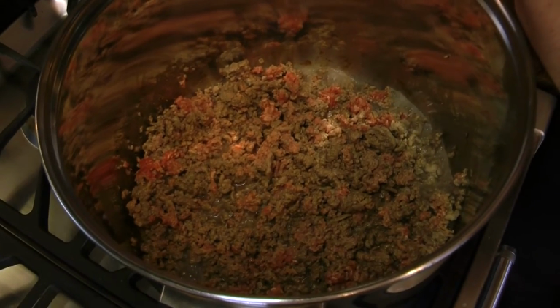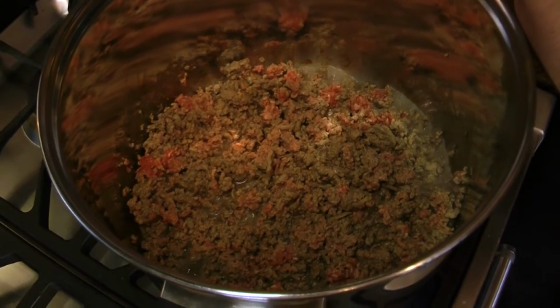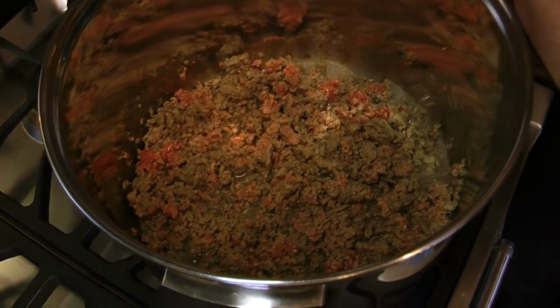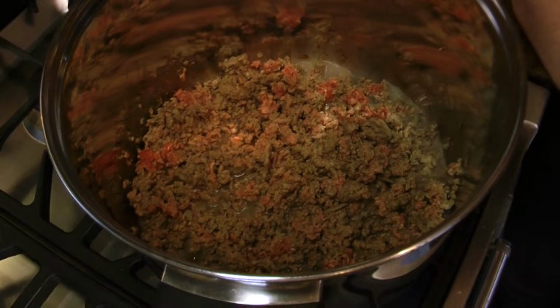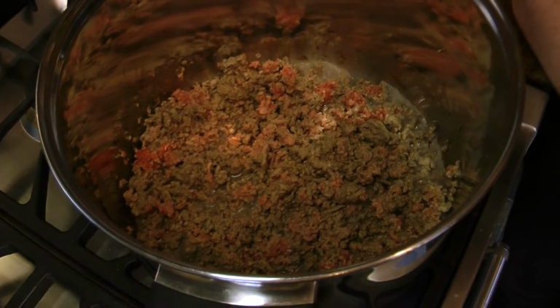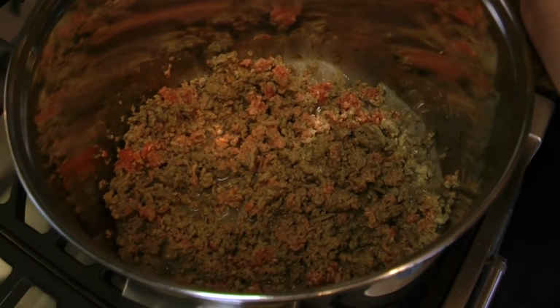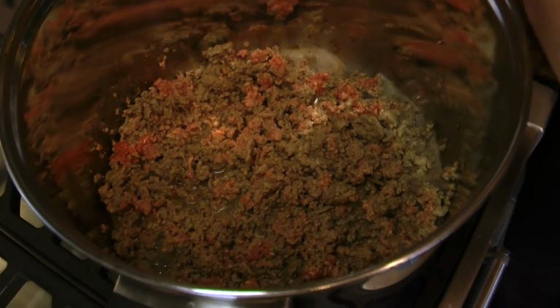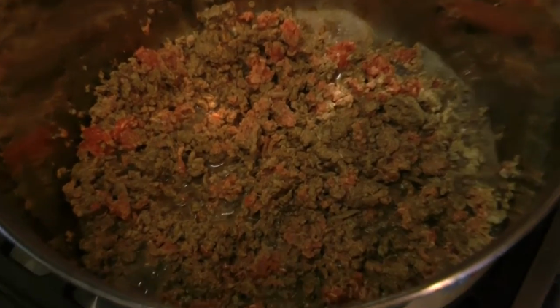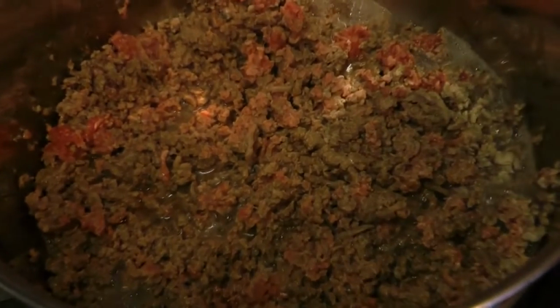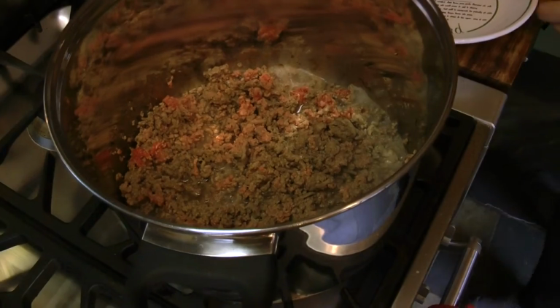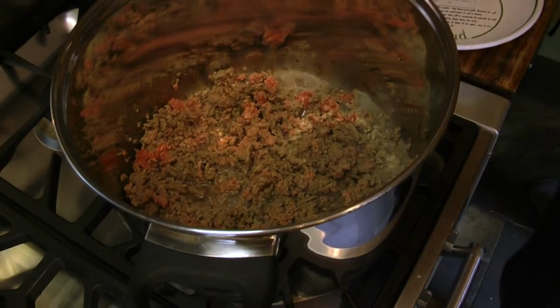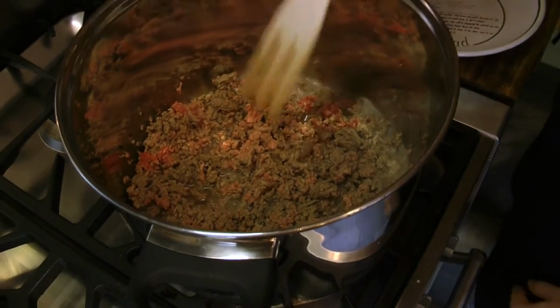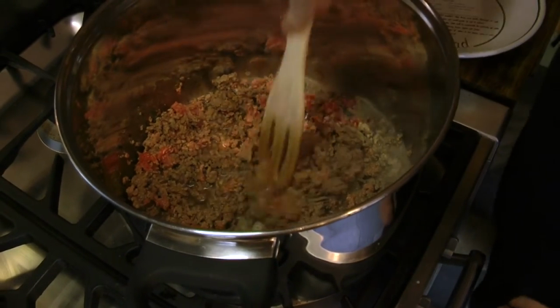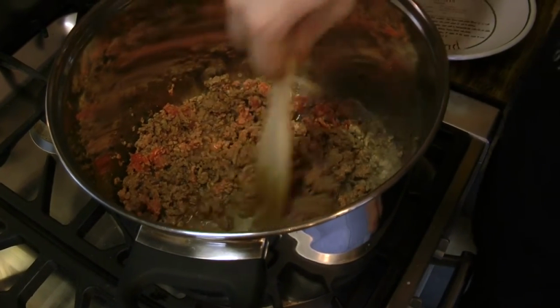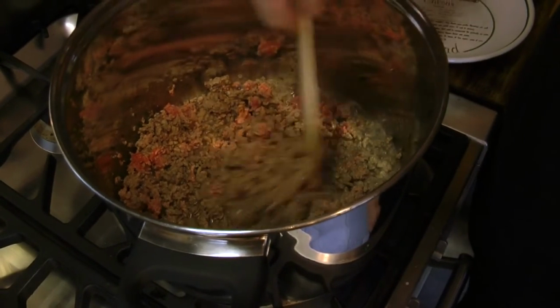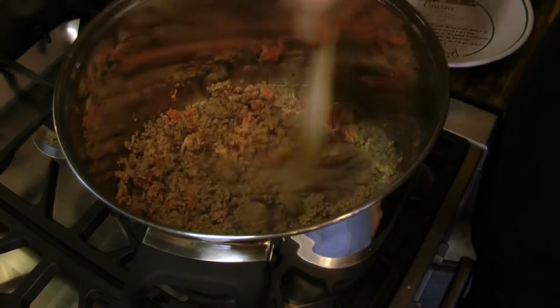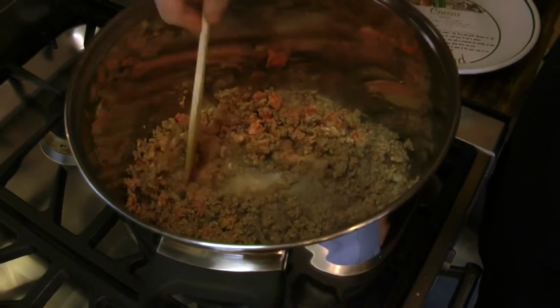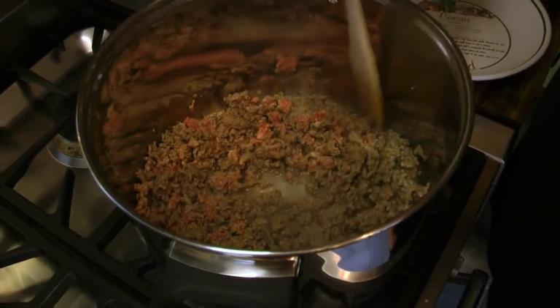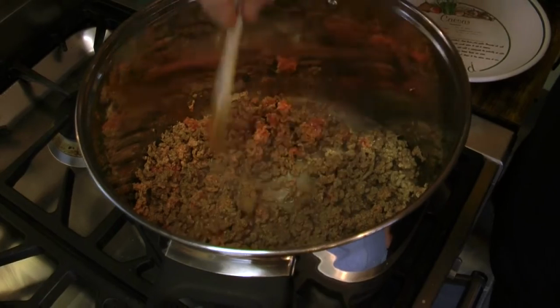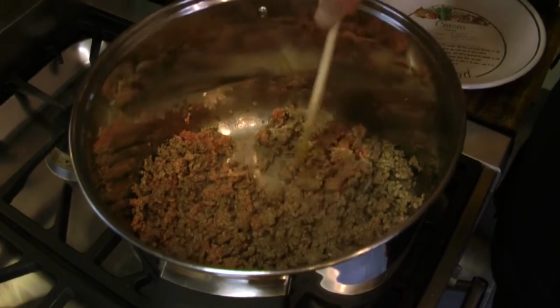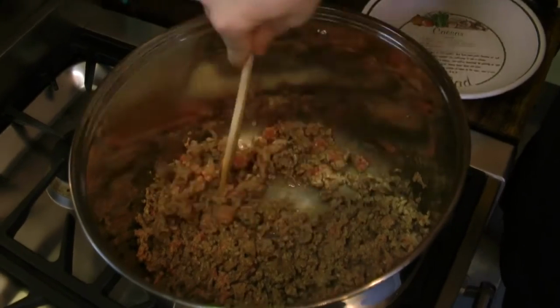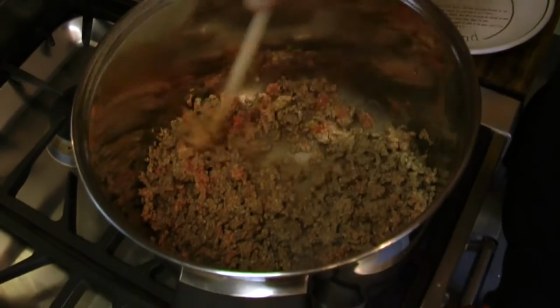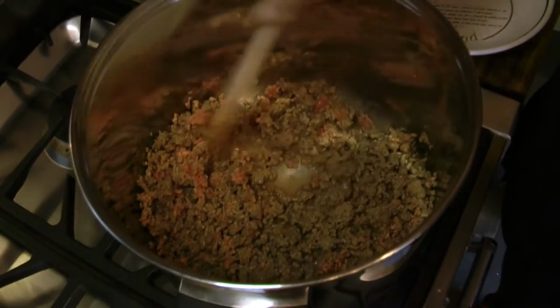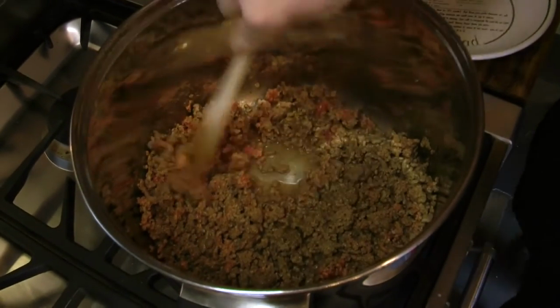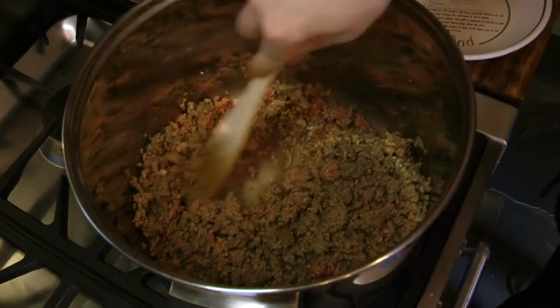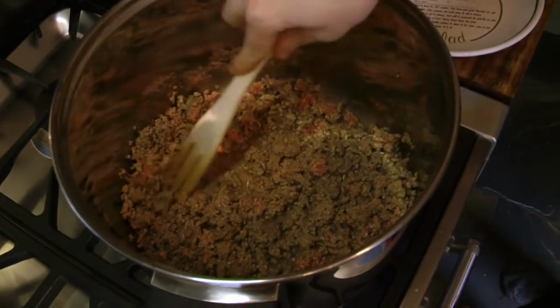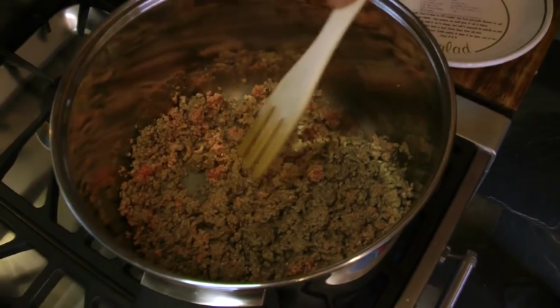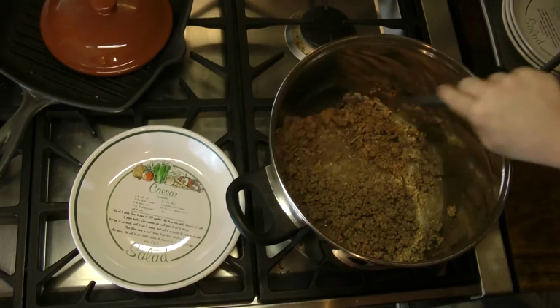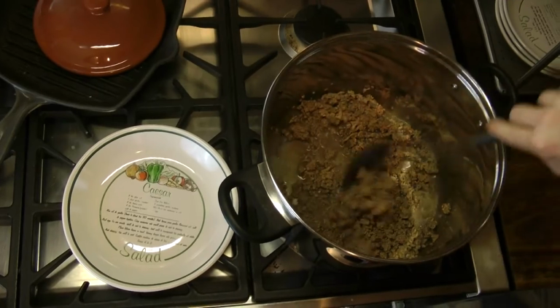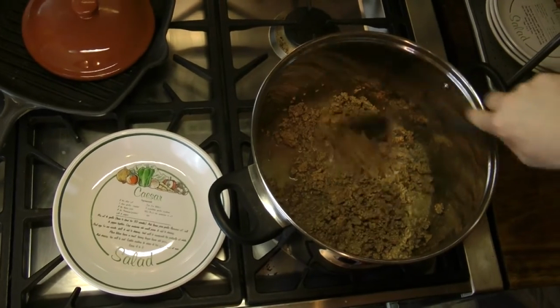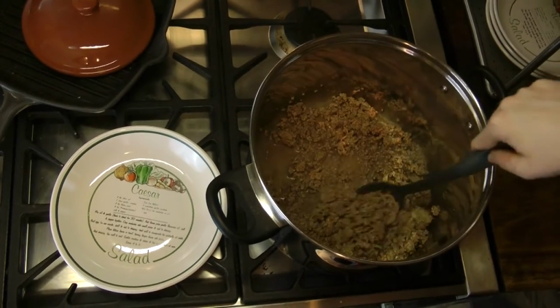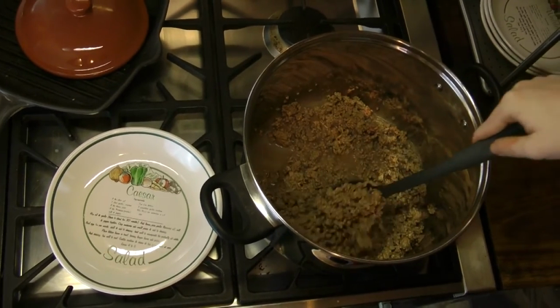We have used 5% beef mince, which is more pricey than other options available; however, this leads to a more meaty chilli at the end. We have used other beef mince before, such as 20%, but we believe that the end result will be much tastier with leaner meat.